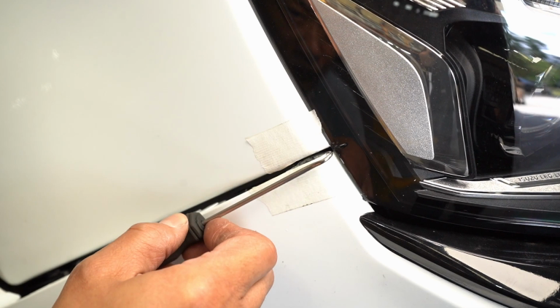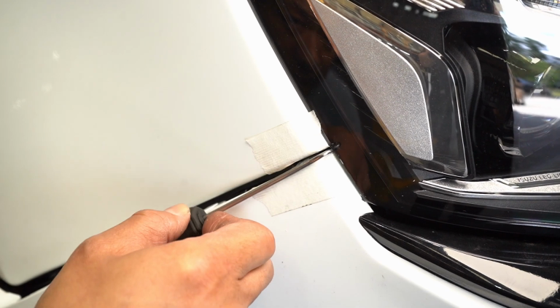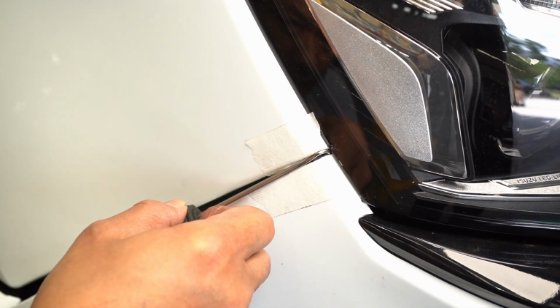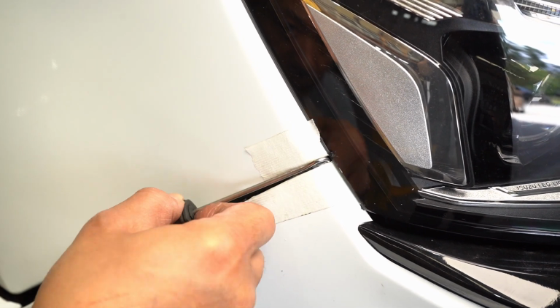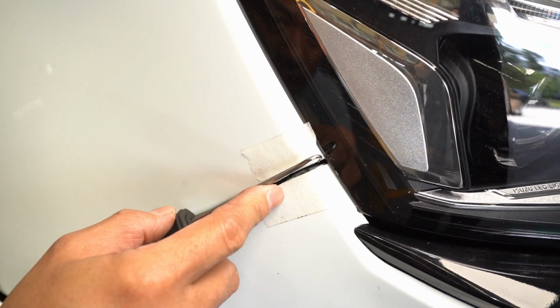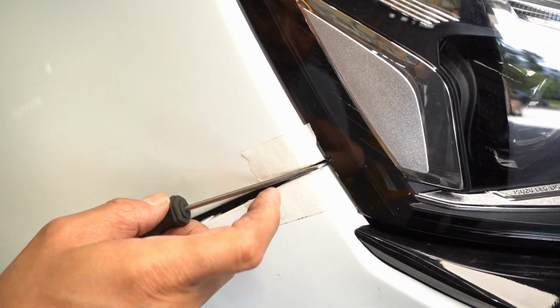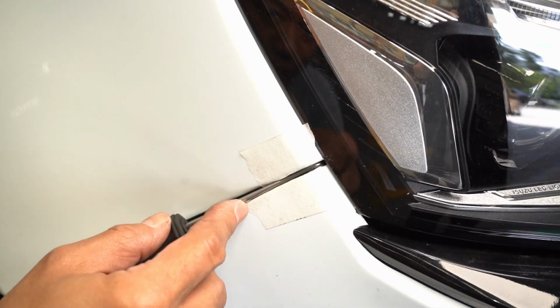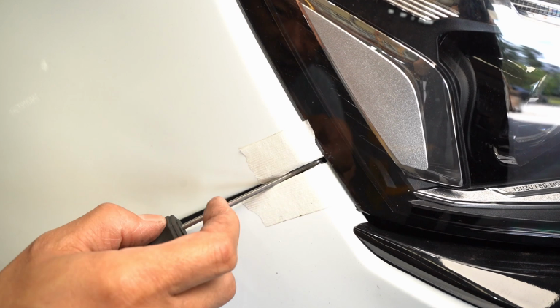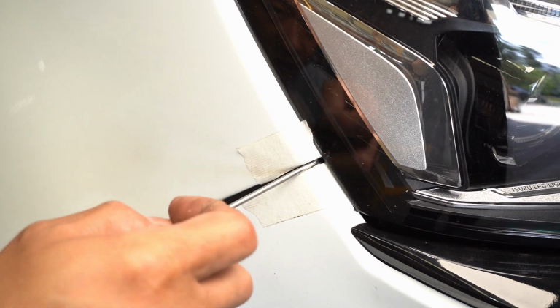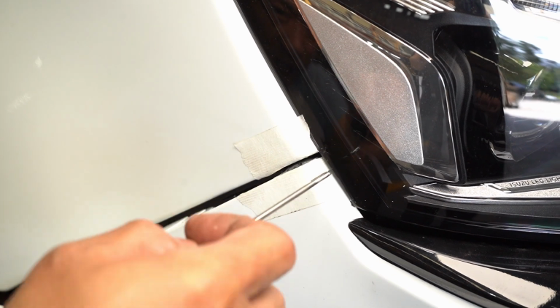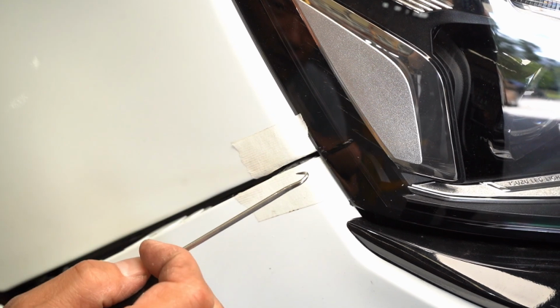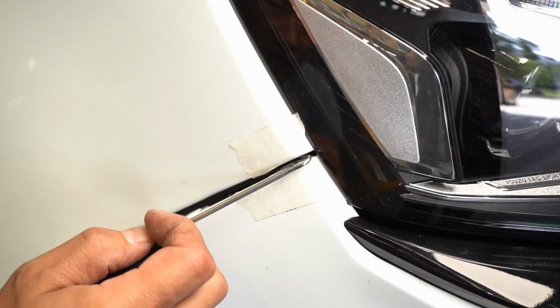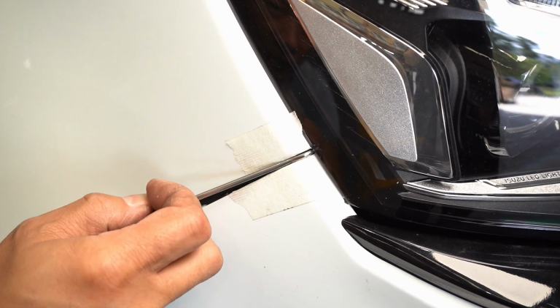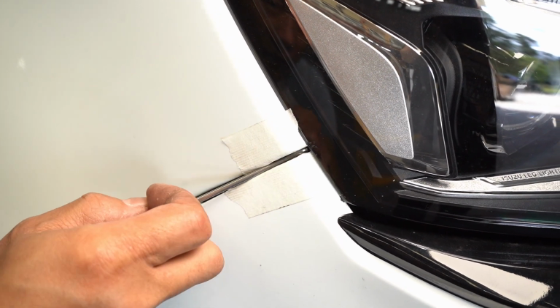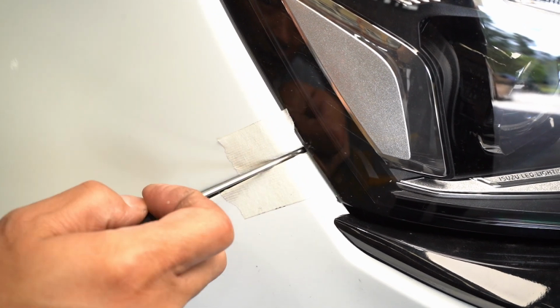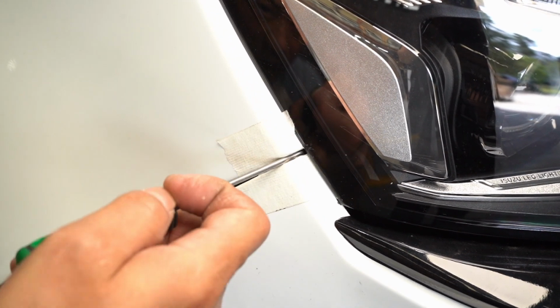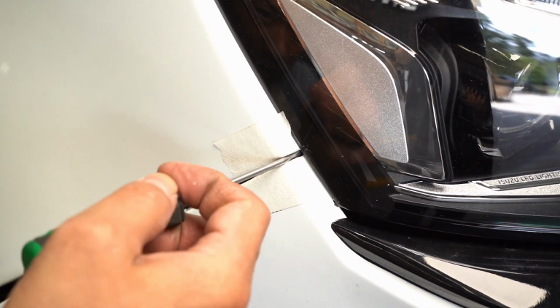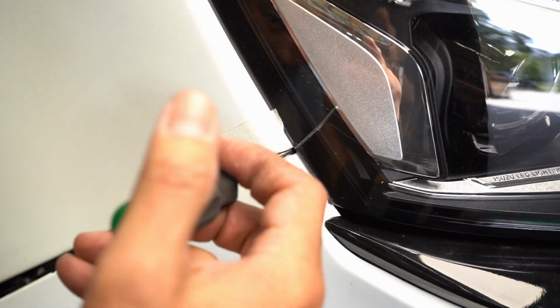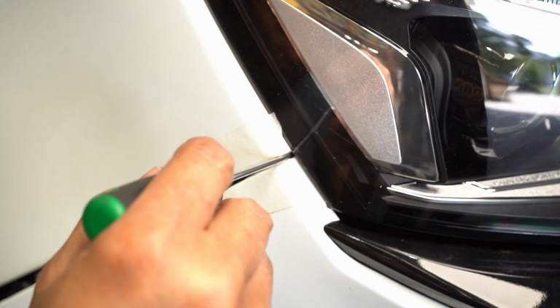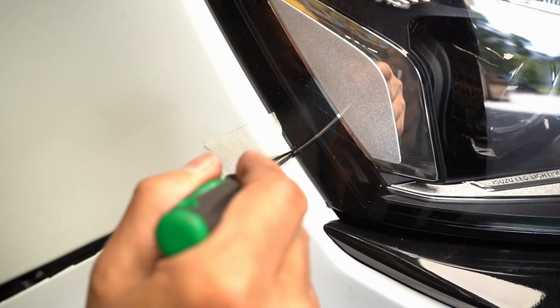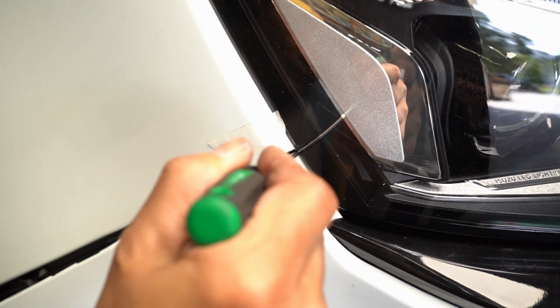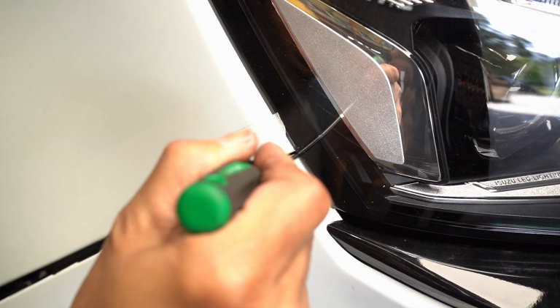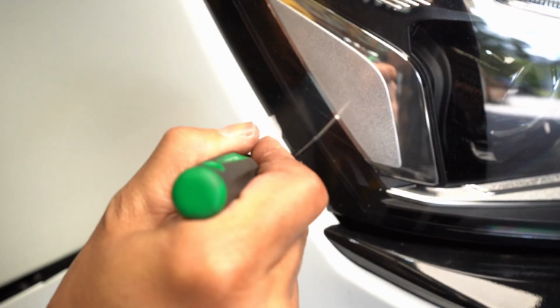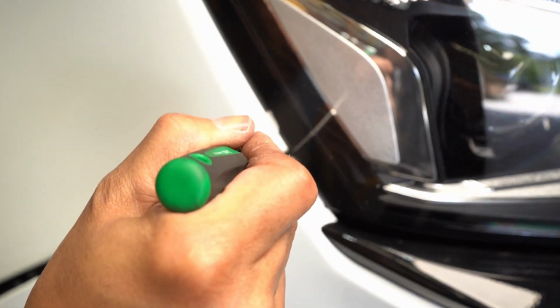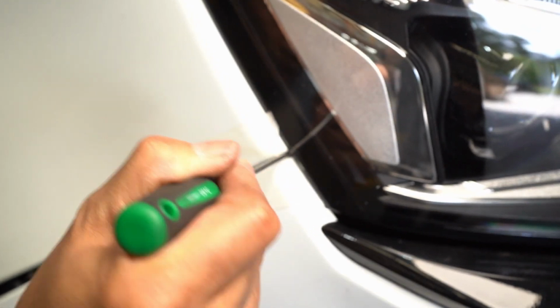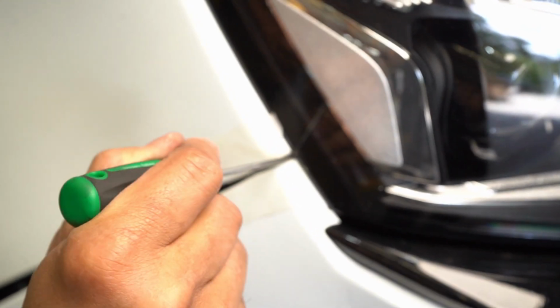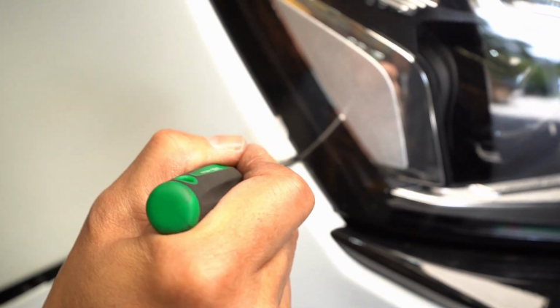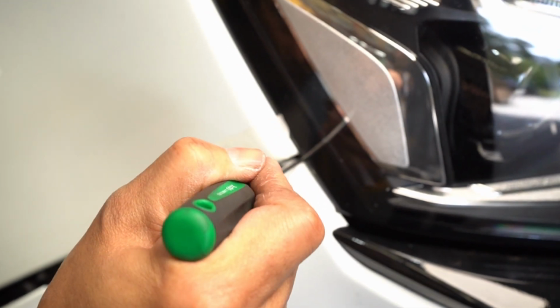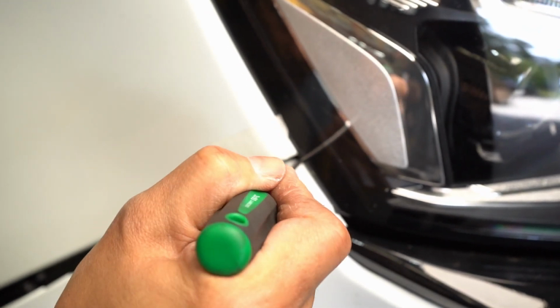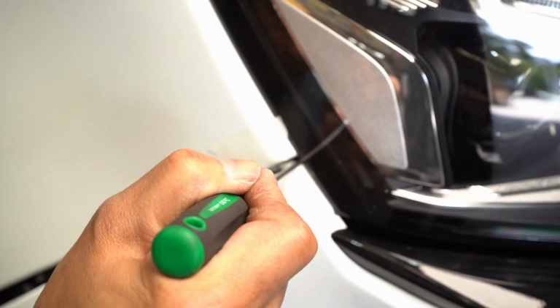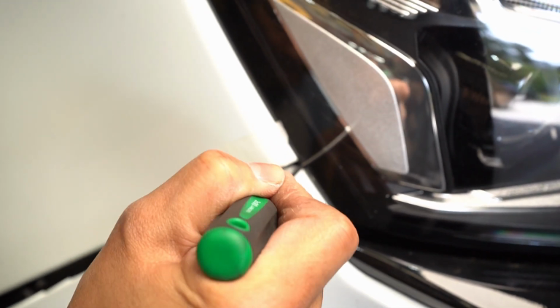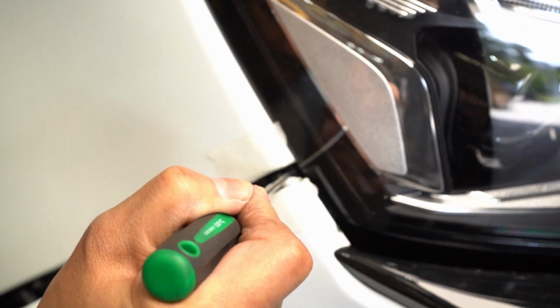With these new Isuzu bumpers, the top clip may be difficult to get out. So we use a hook pick to go behind the clip, and we twist up and pop it off.